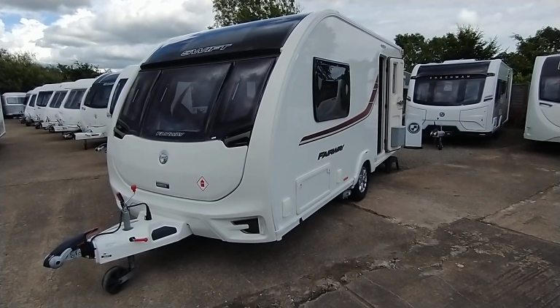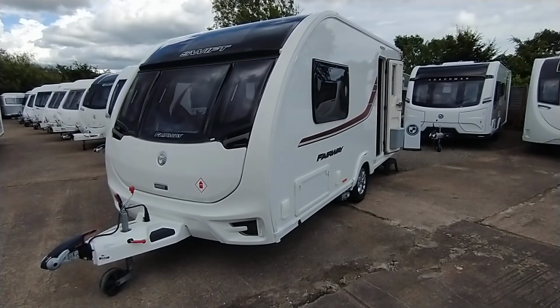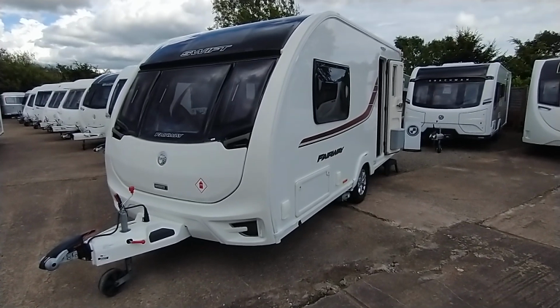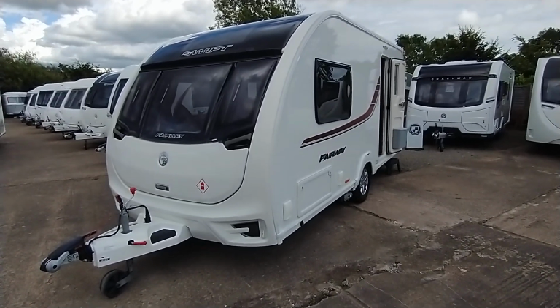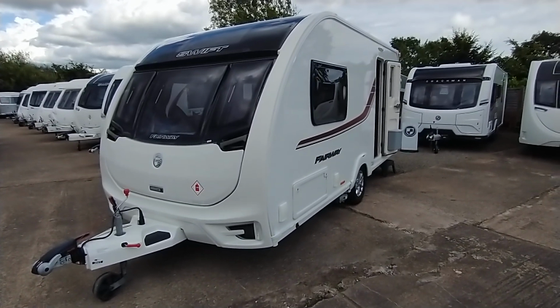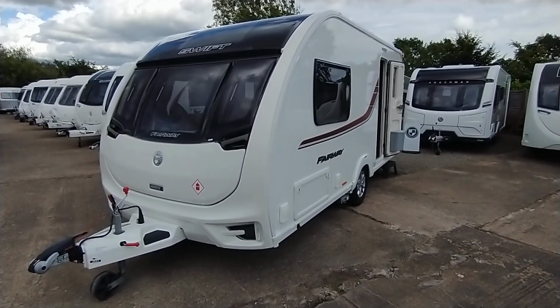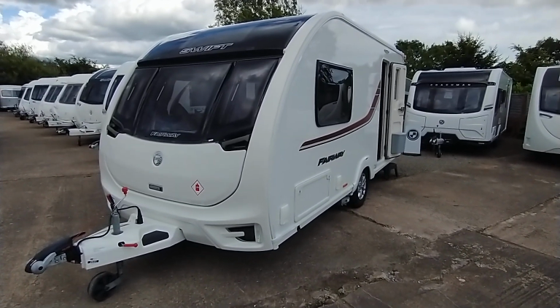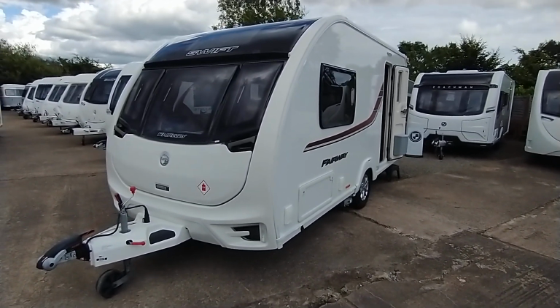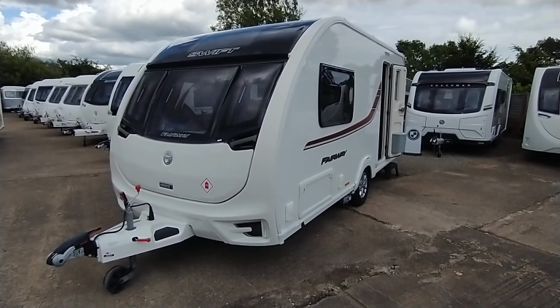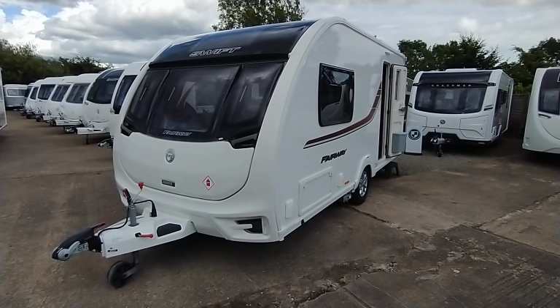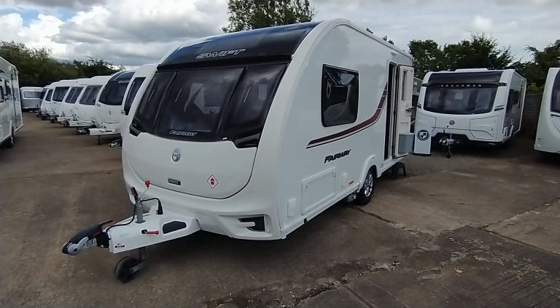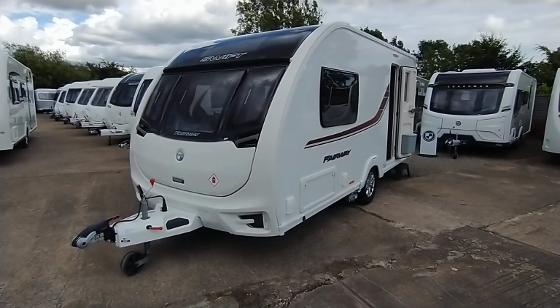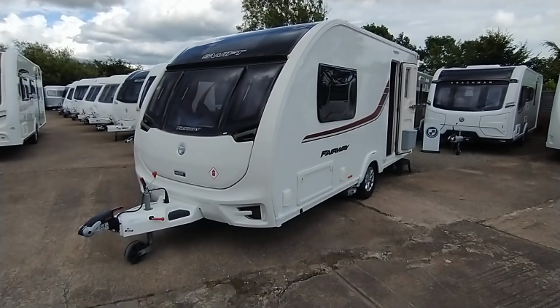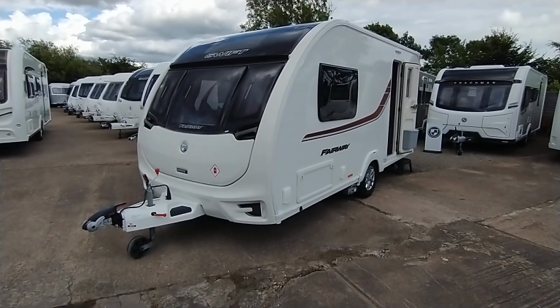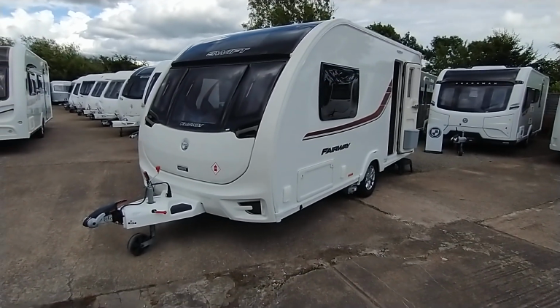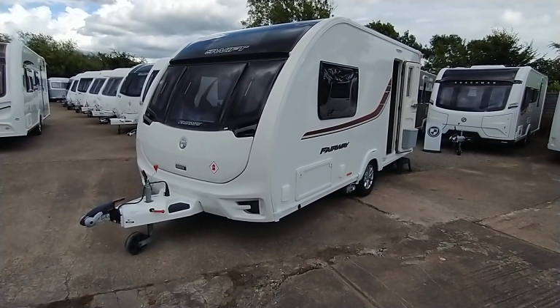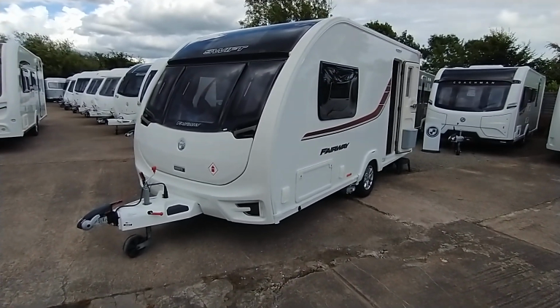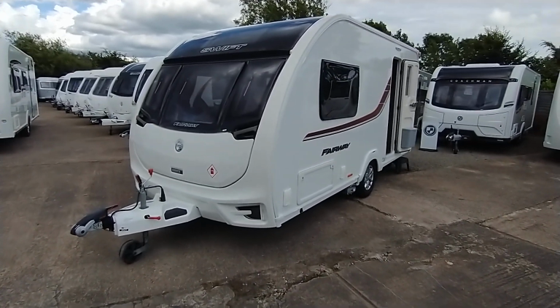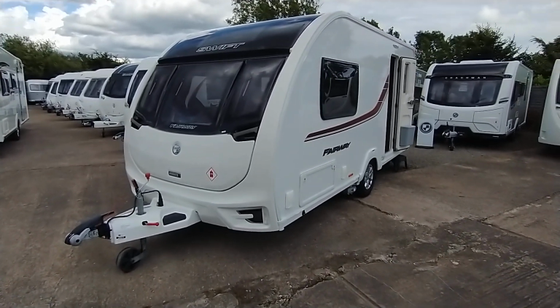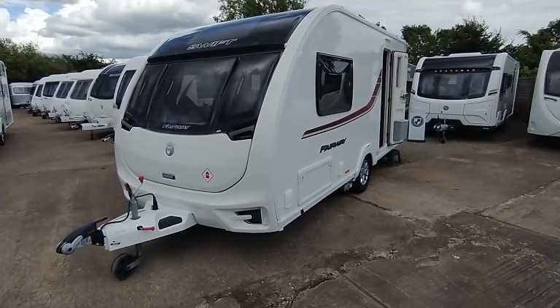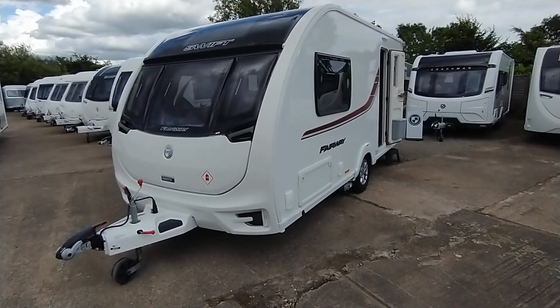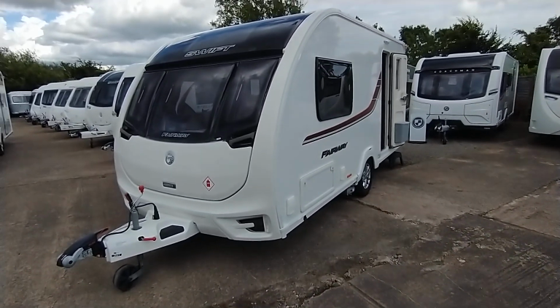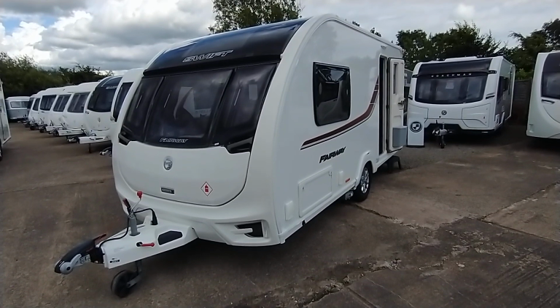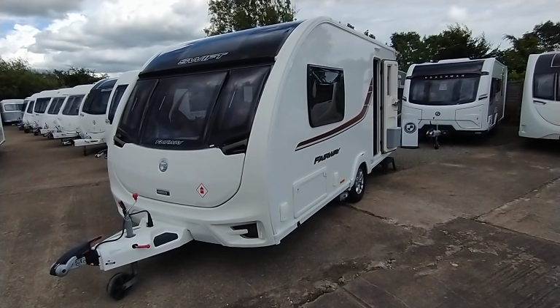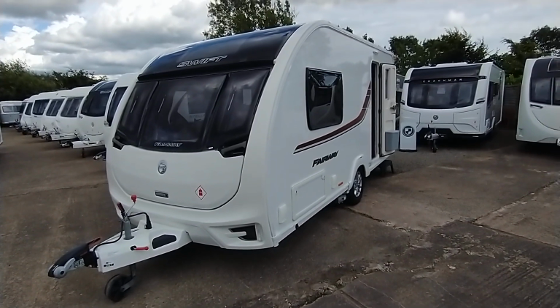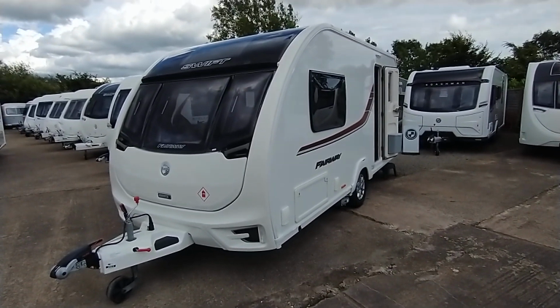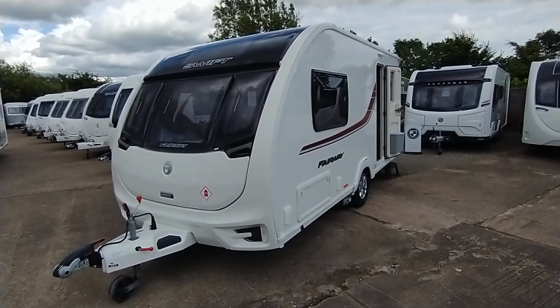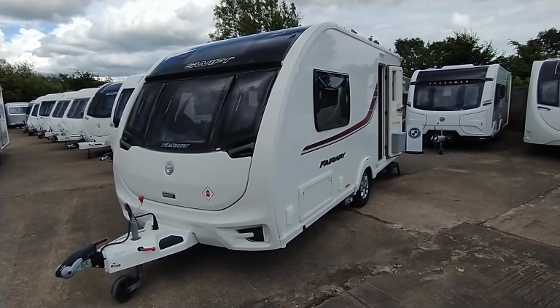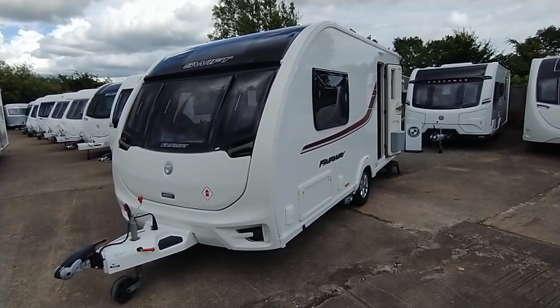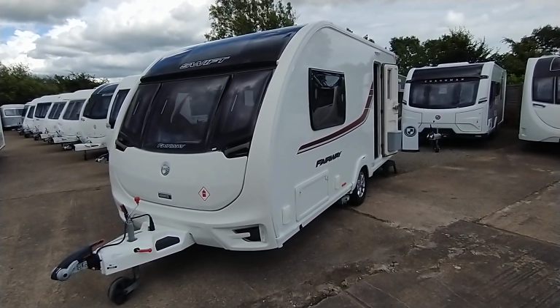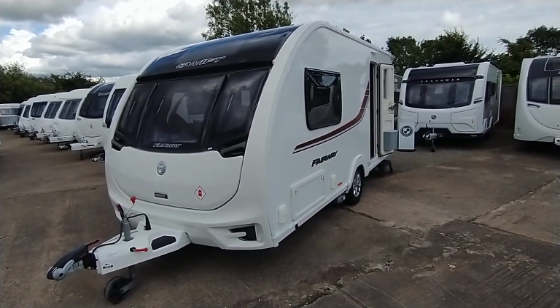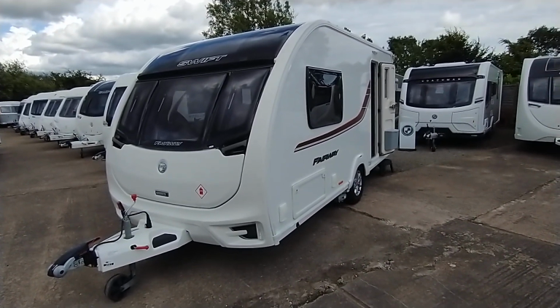Hi, it's Gary at Broadlane. Today I'm going to show you around this 2016 Swift Fairway 480. It's one of our dealer specials and as such it comes with a whole host of extras not standard to the model it's based on.